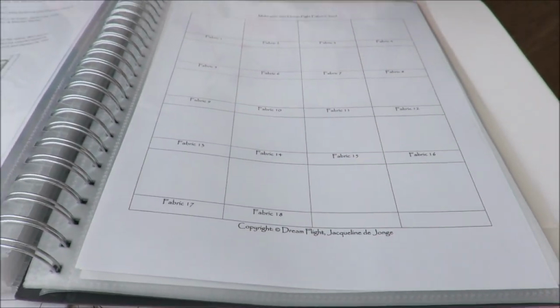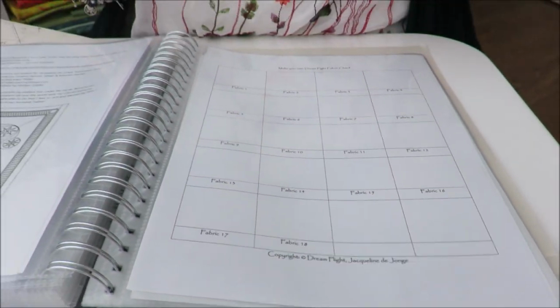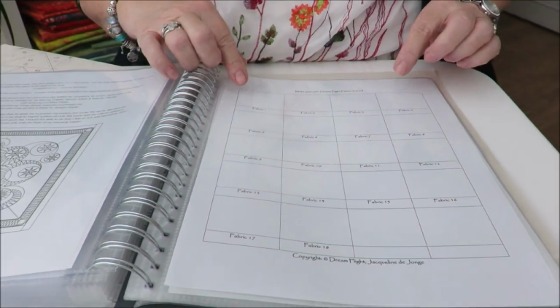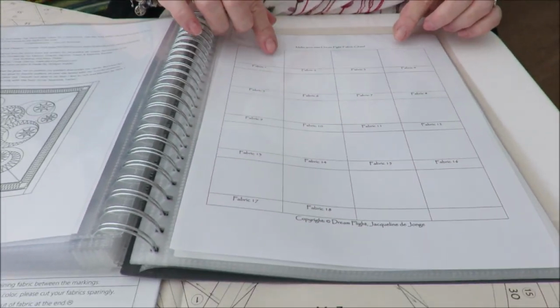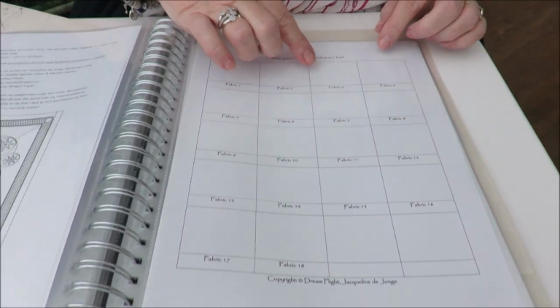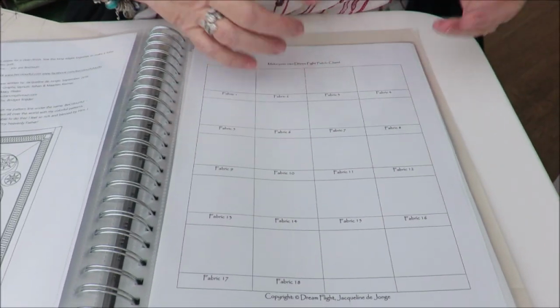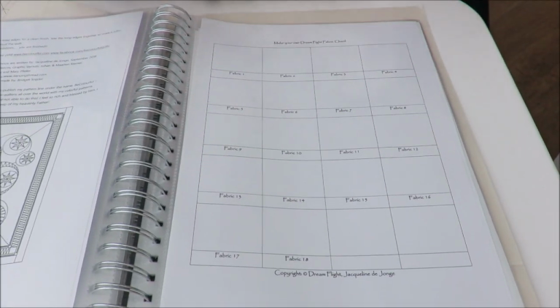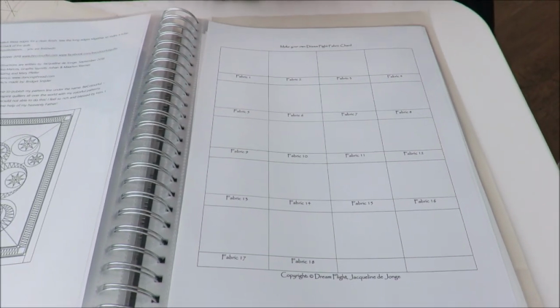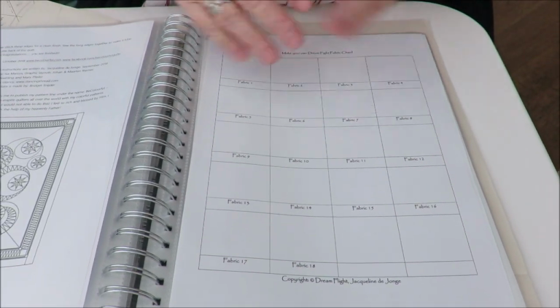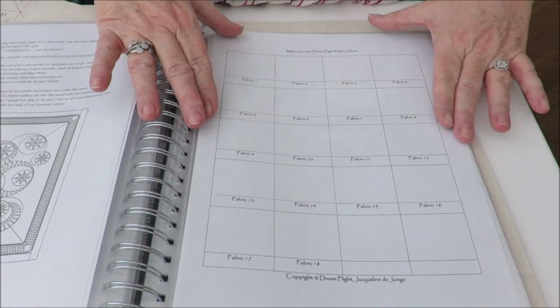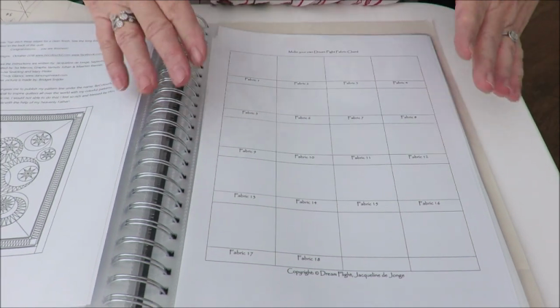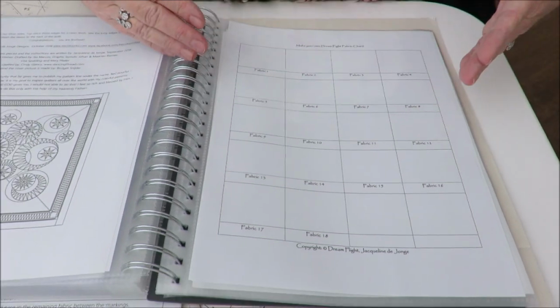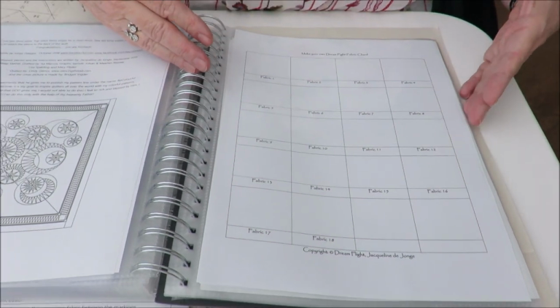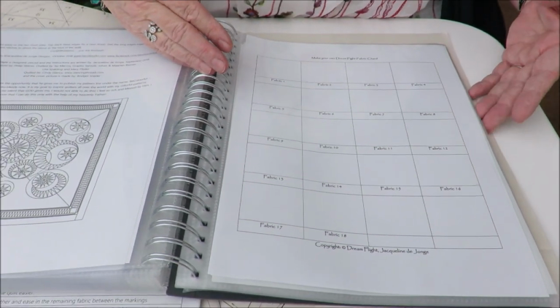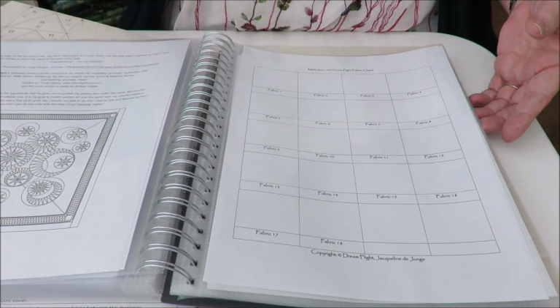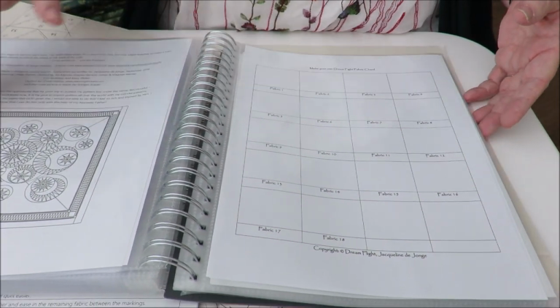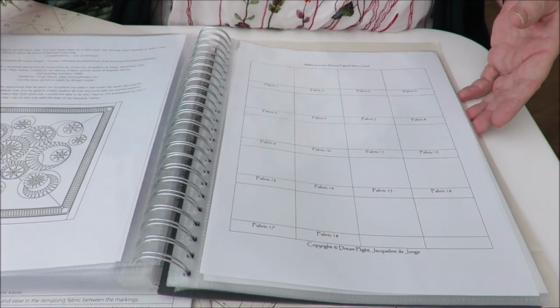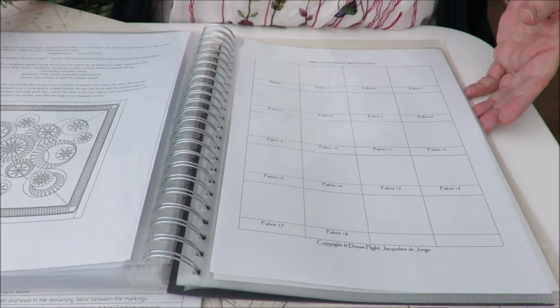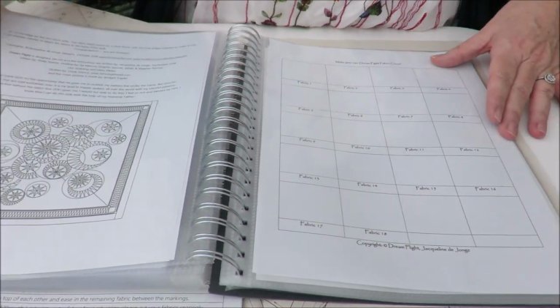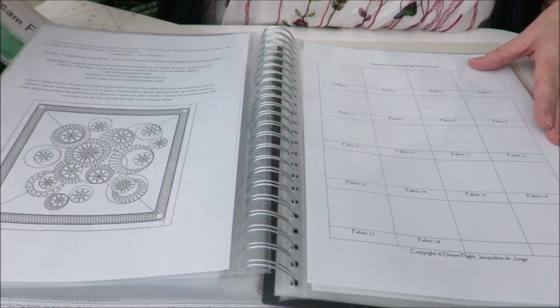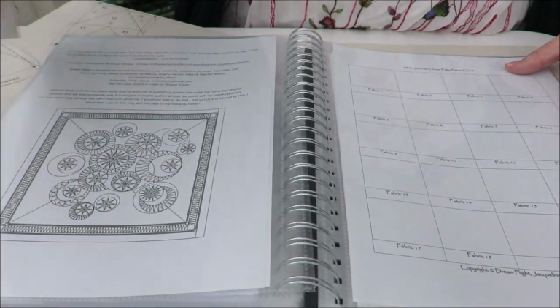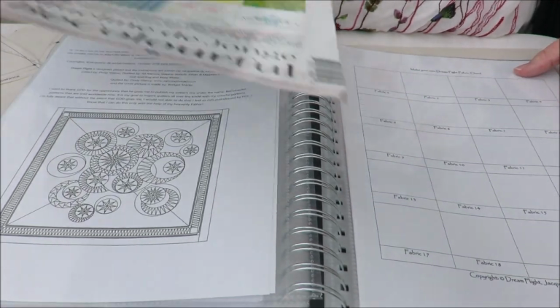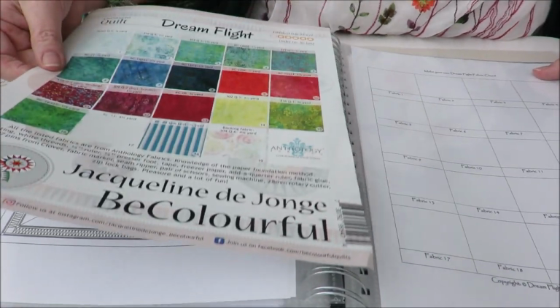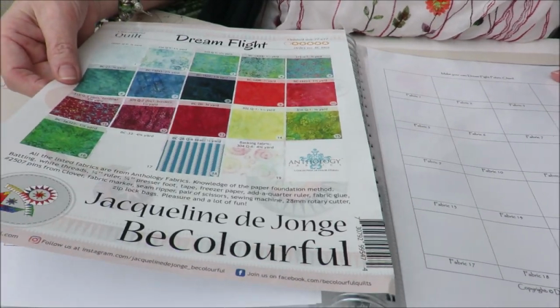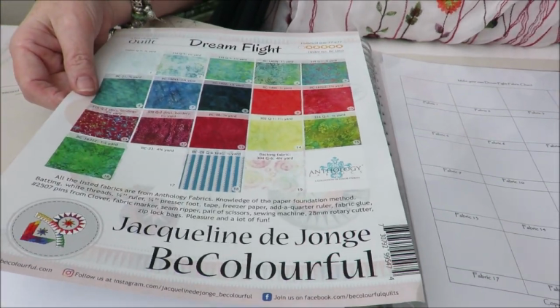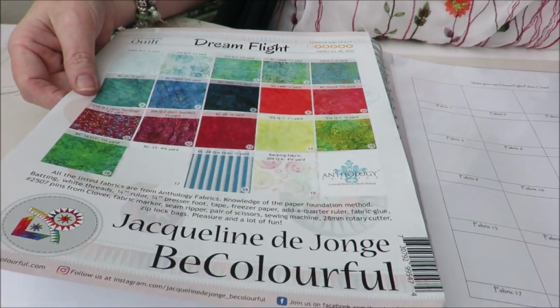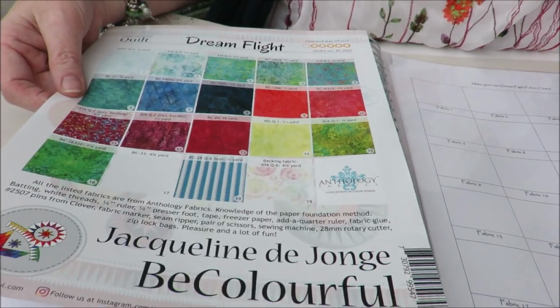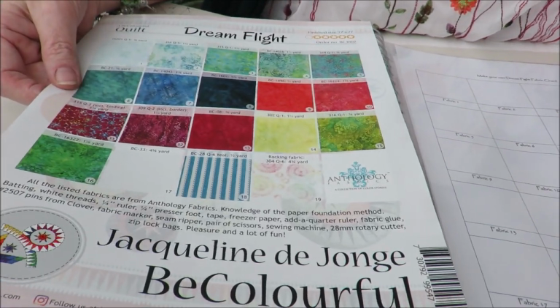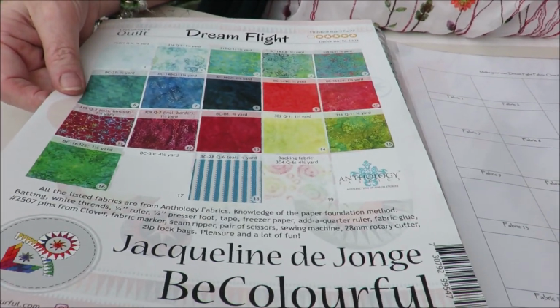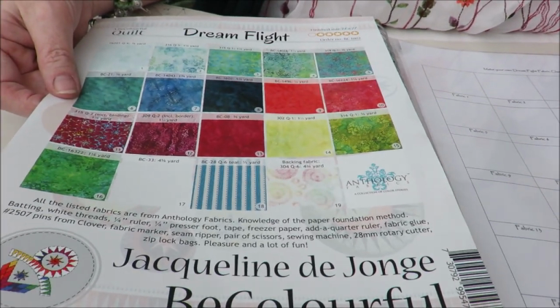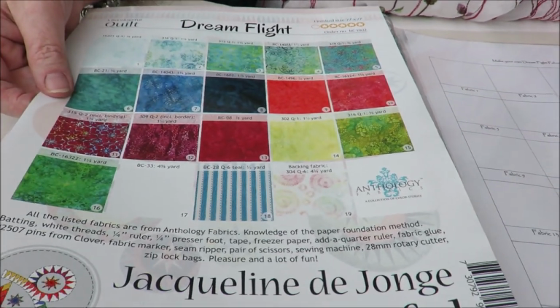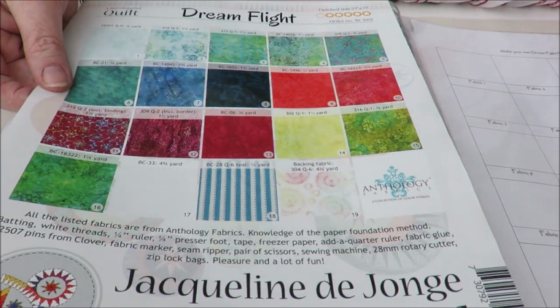Cut a small piece and glue it or tape it onto this sheet, and you have the original fabrics. Because as you know, when you print something or when you see the original fabrics, it doesn't capture the original color and it makes a difference.